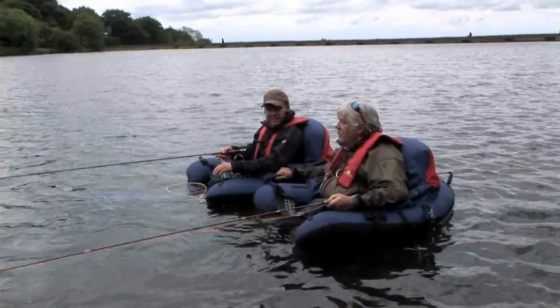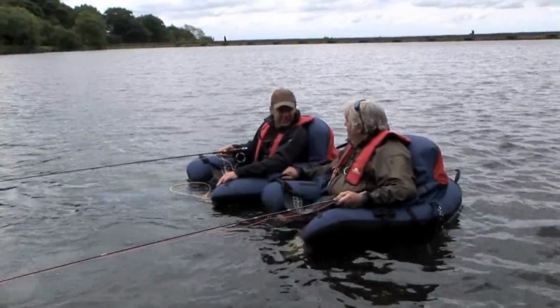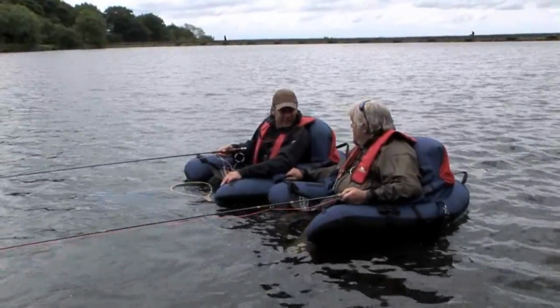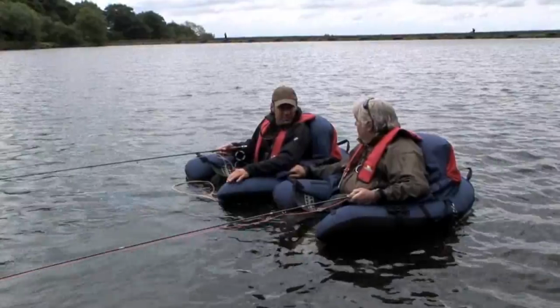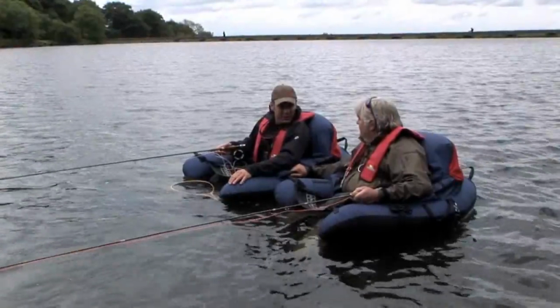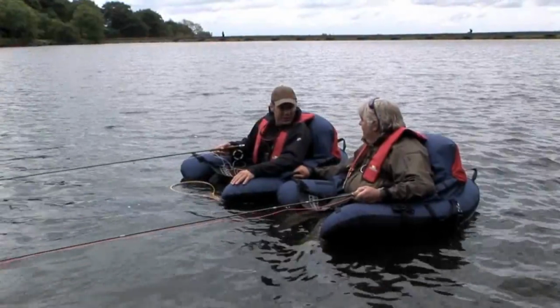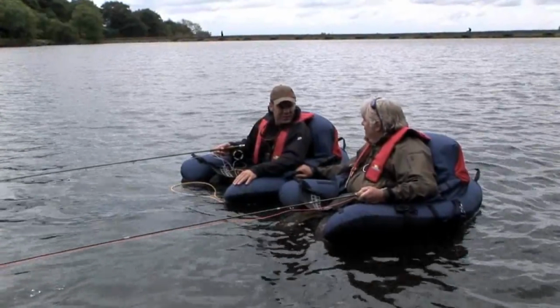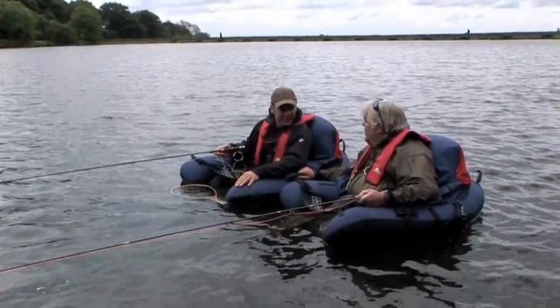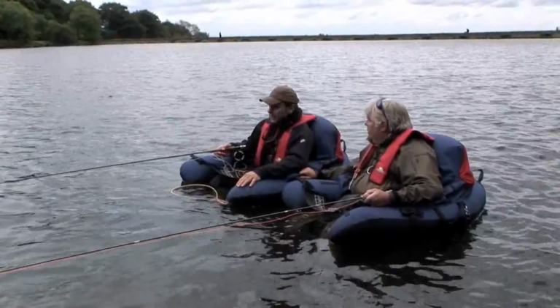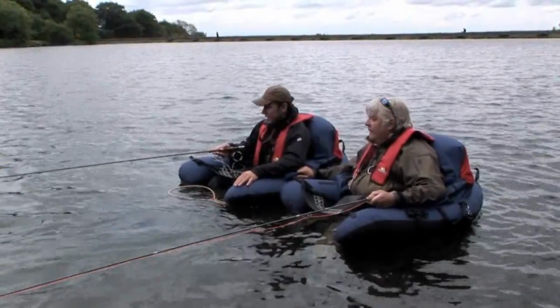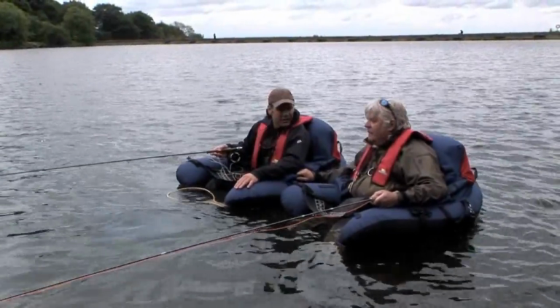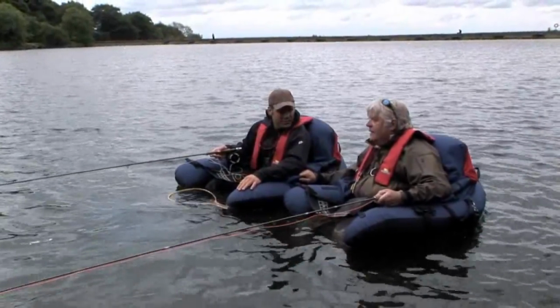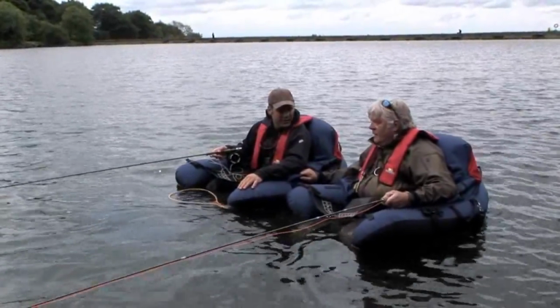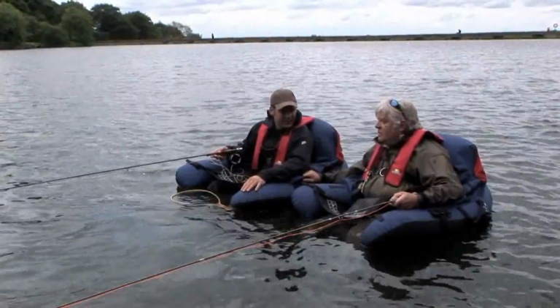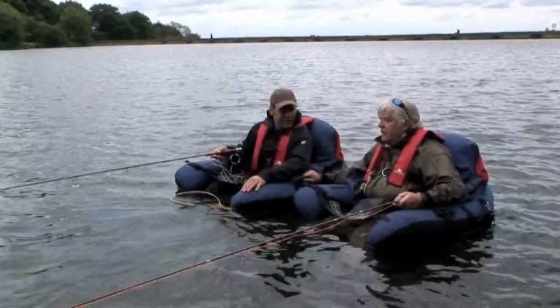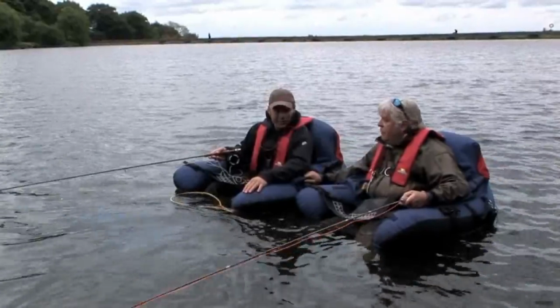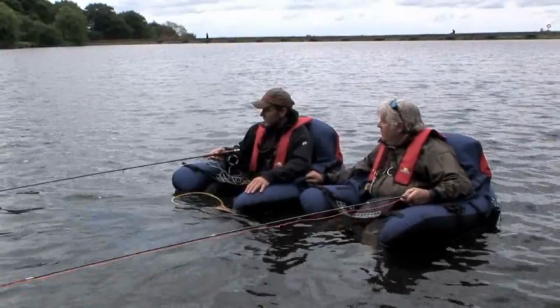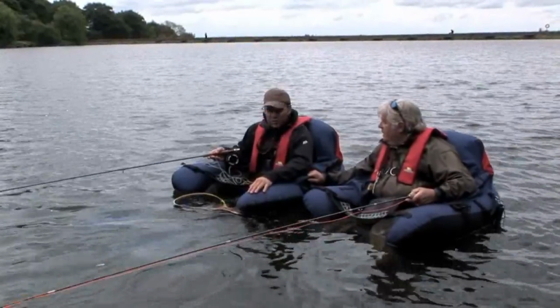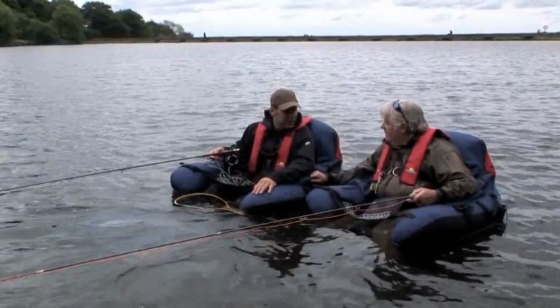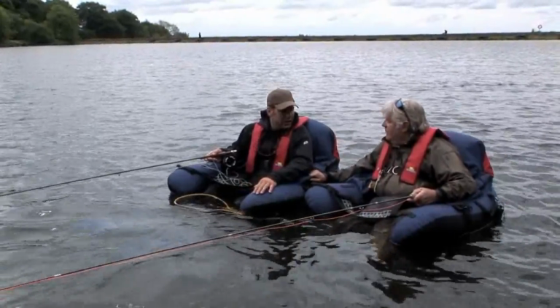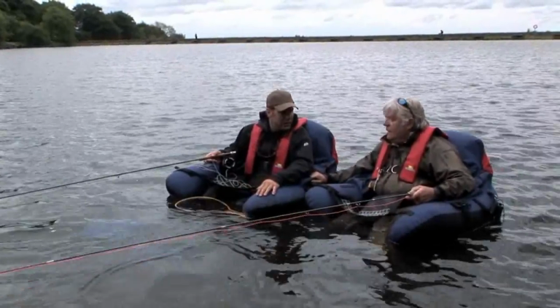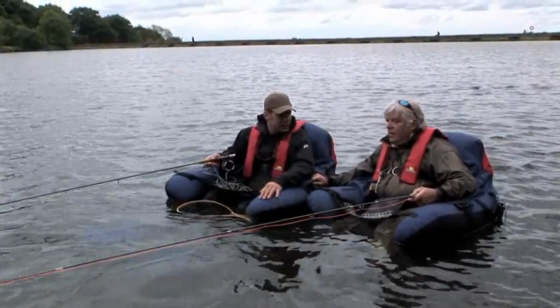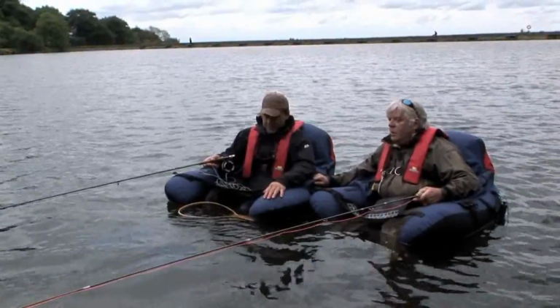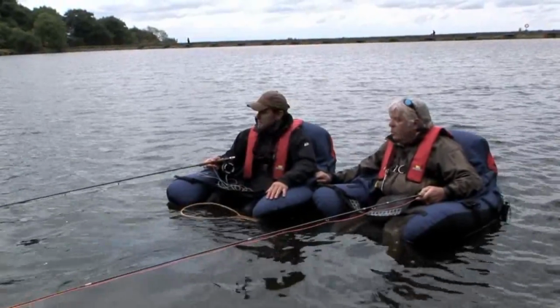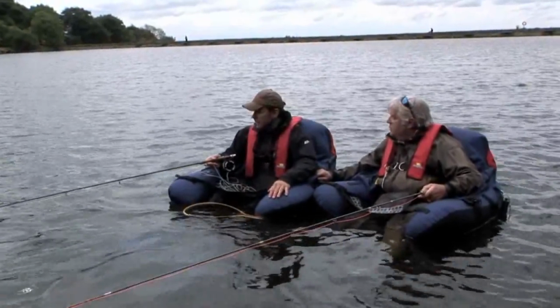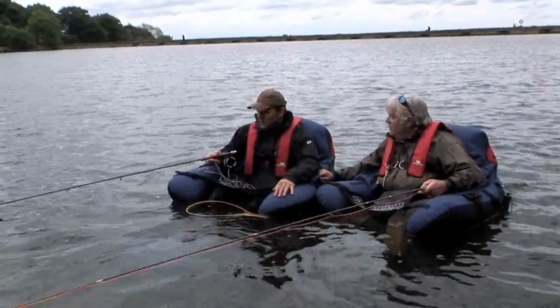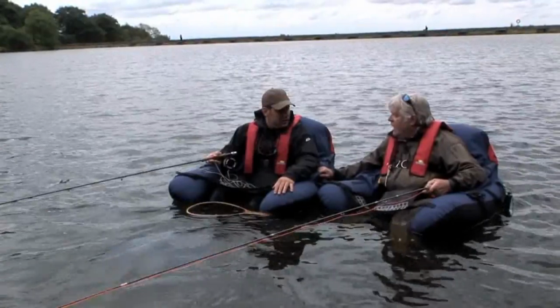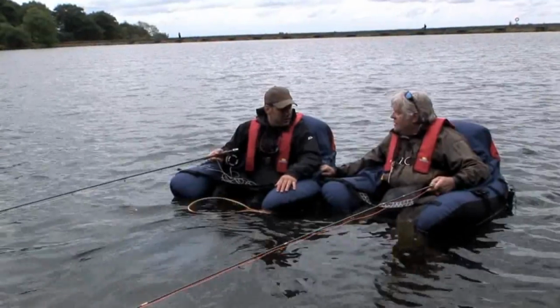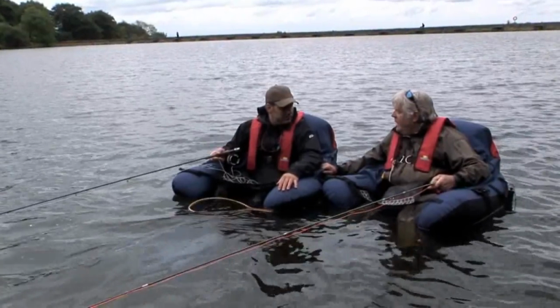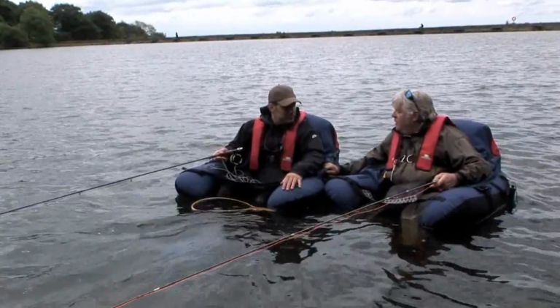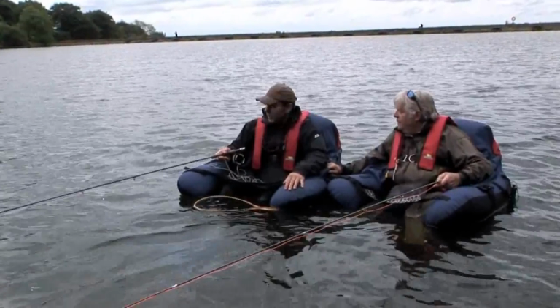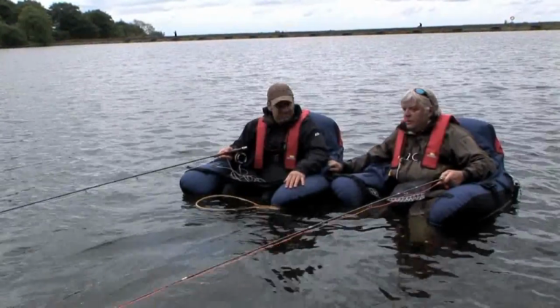What do you think about float tubing? Really good, really interesting — good fun isn't it? Yeah, lots to learn but very enjoyable. Feel safe? Oh definitely, yeah completely. Okay, well you've had one fish up to now, good start — let's see if we can get a few more. Well done.